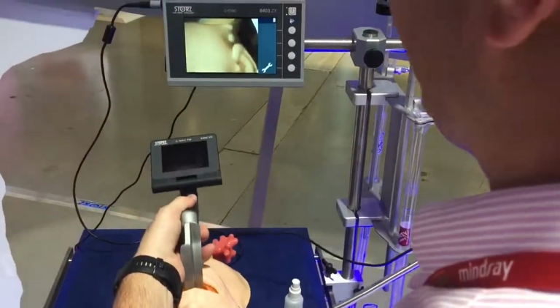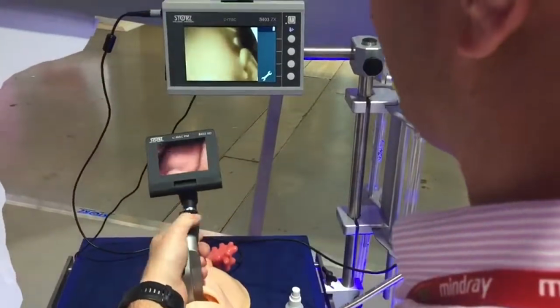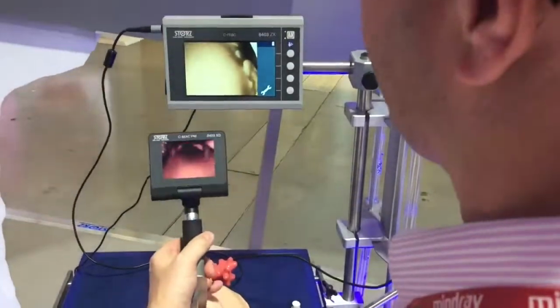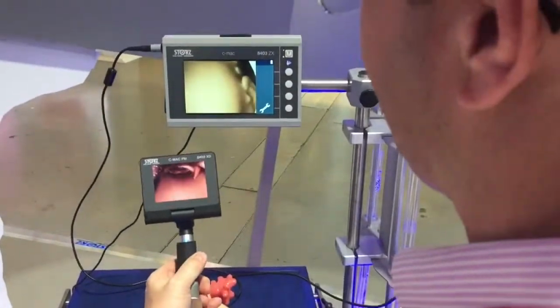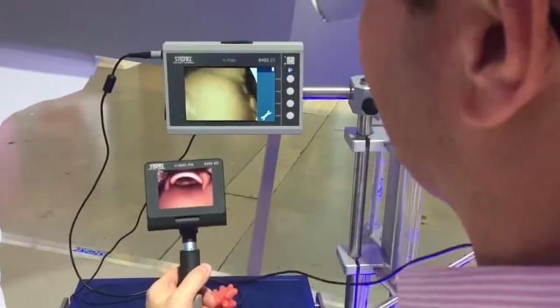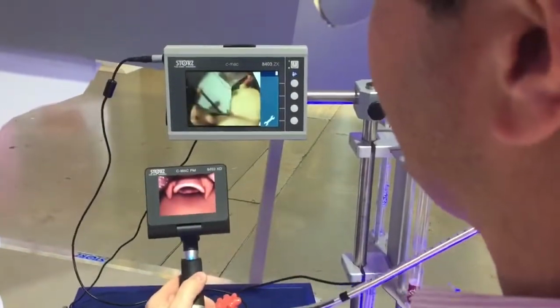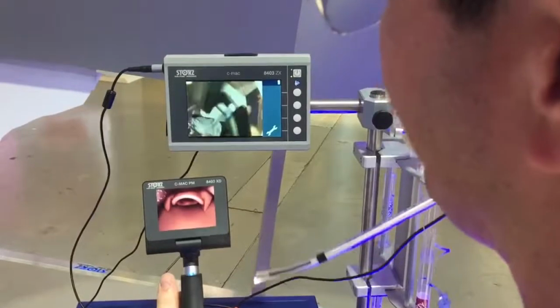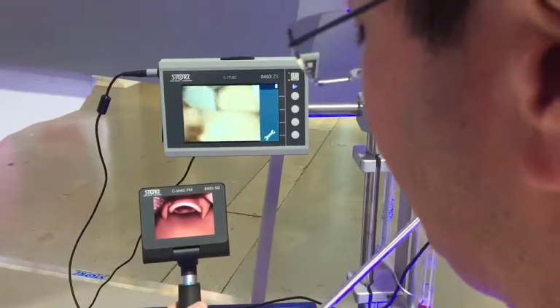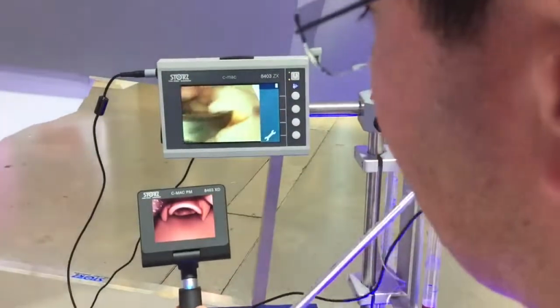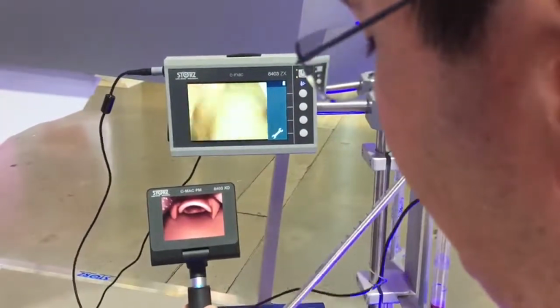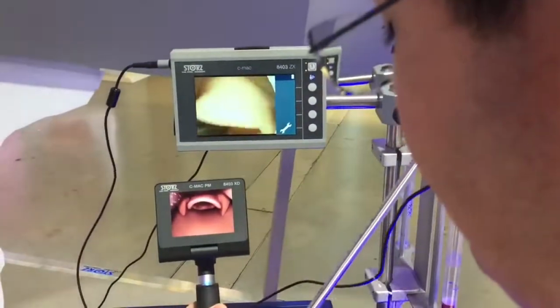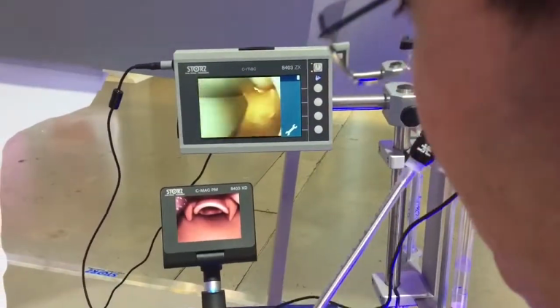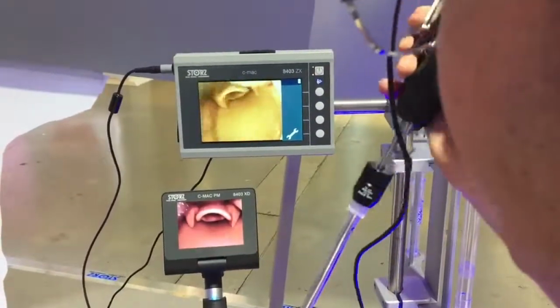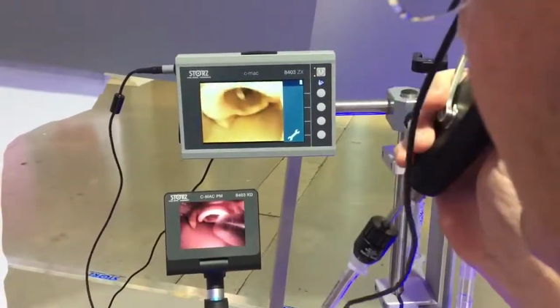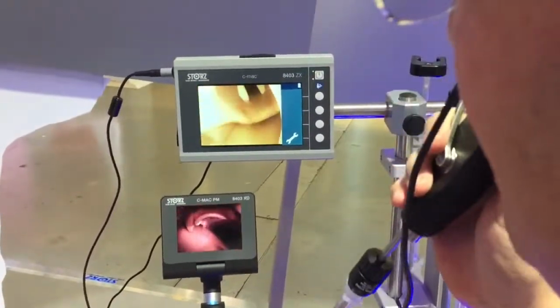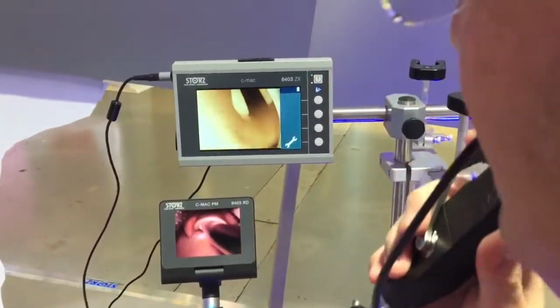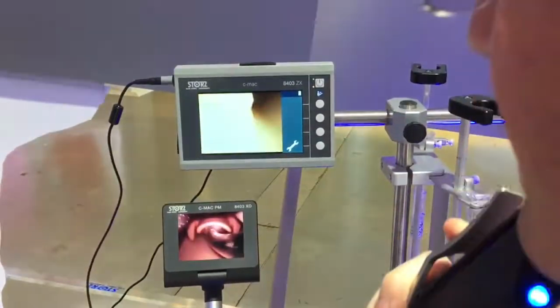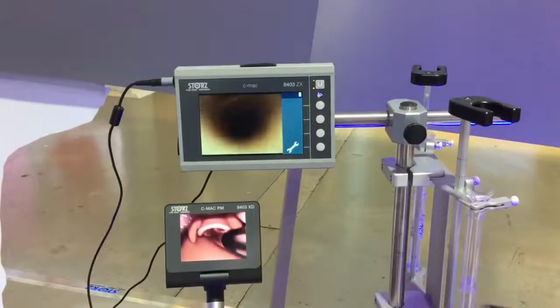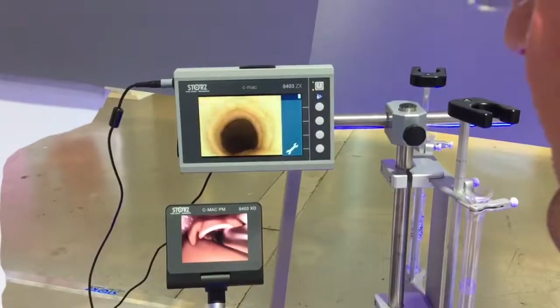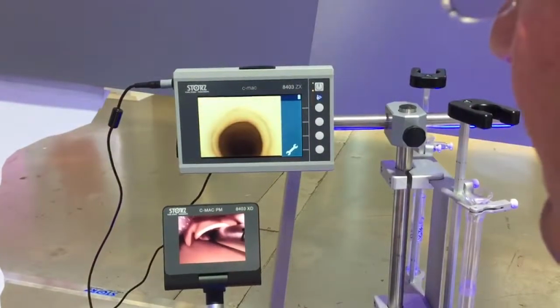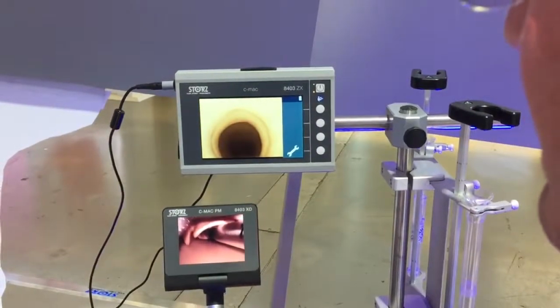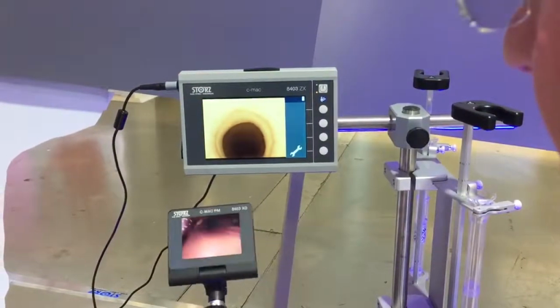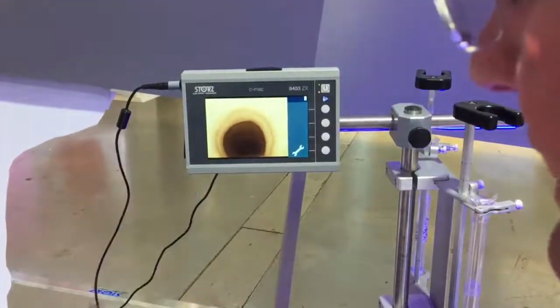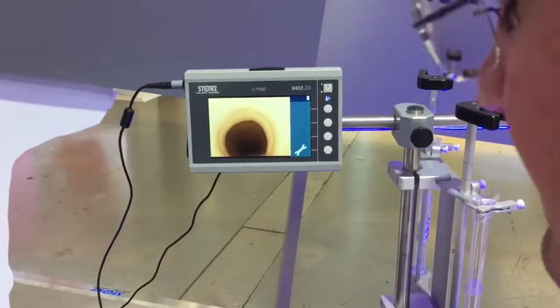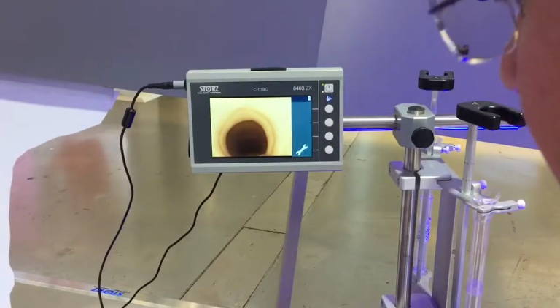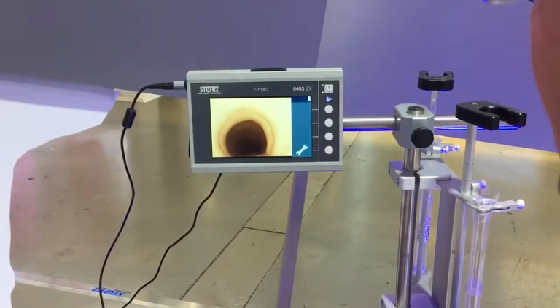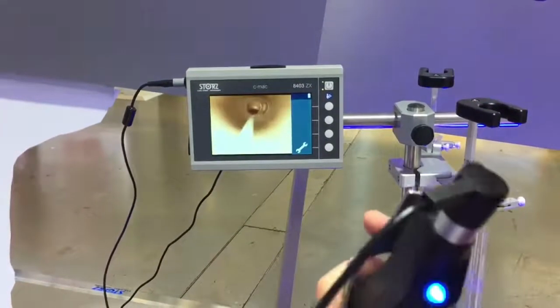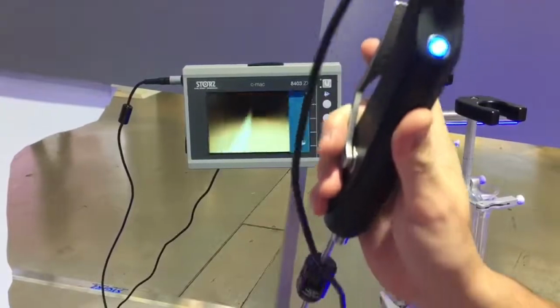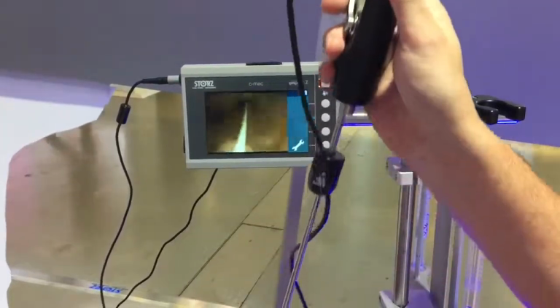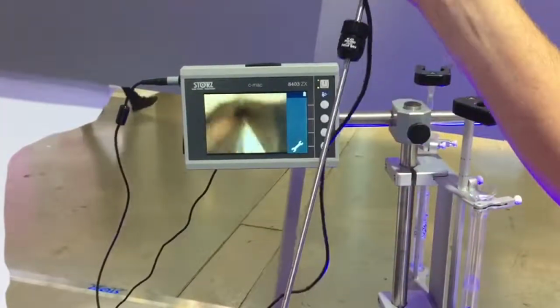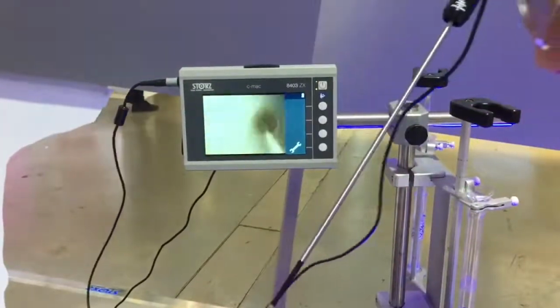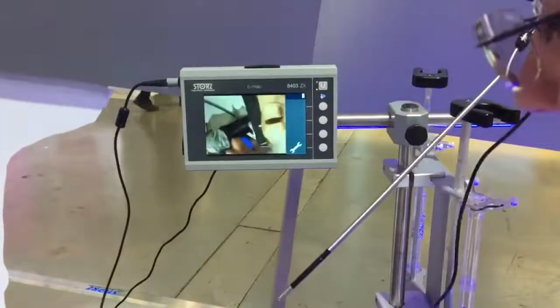If you do your laryngoscopy and you're able to achieve a reasonable view, now your optical or video stylet becomes just an introducer to put the tube in. There goes the tube in — I can either have my assistant railroad it off or I can advance the tube, and I've got confirmation that the tube is placed.